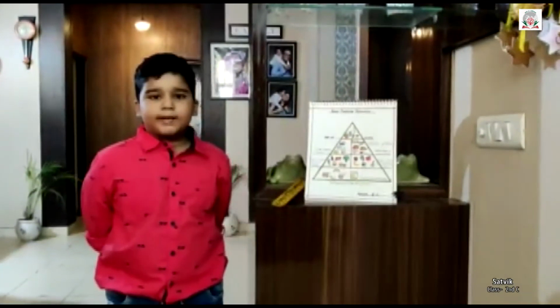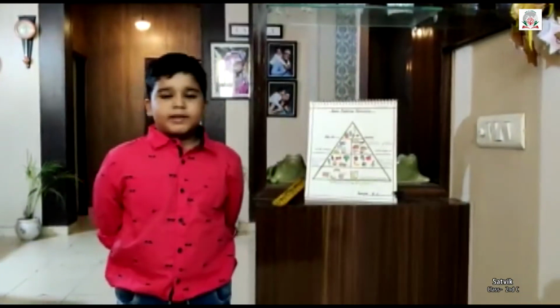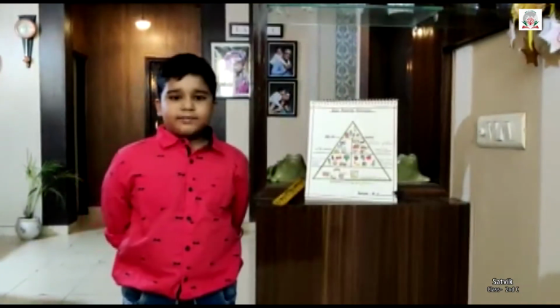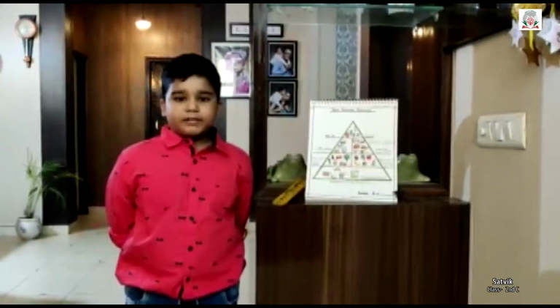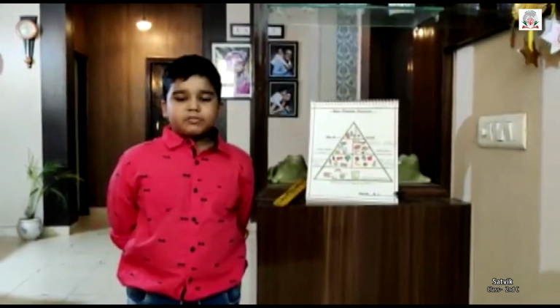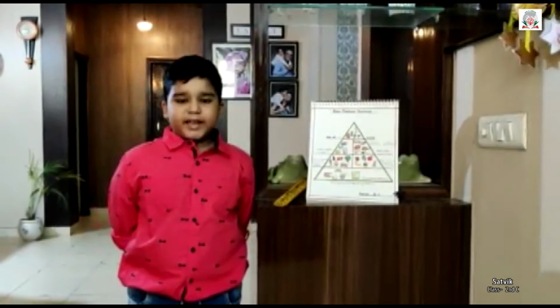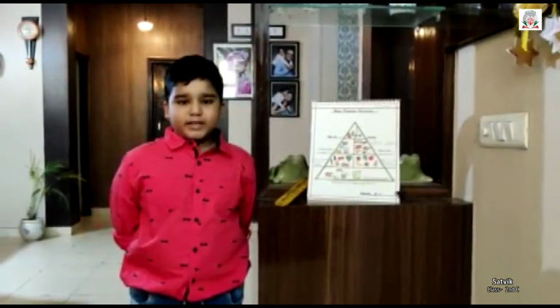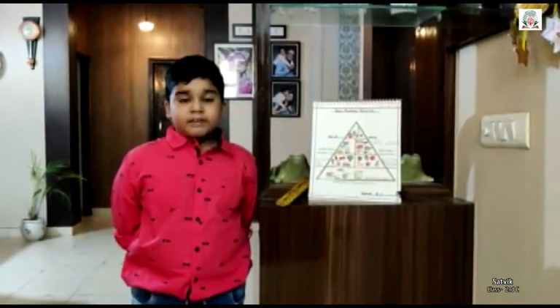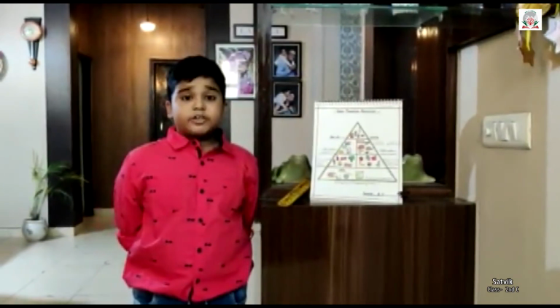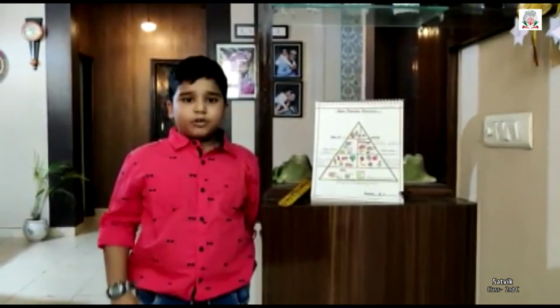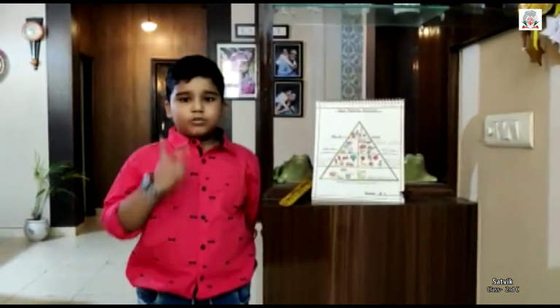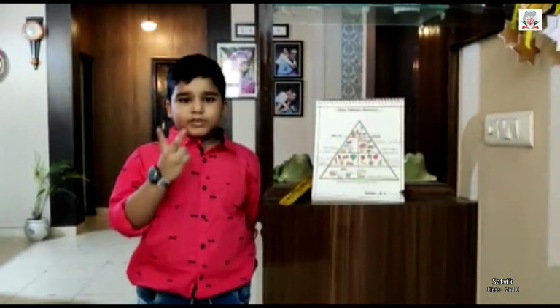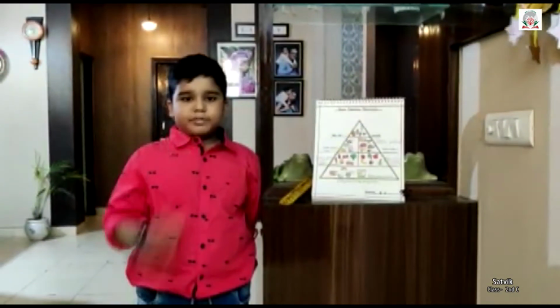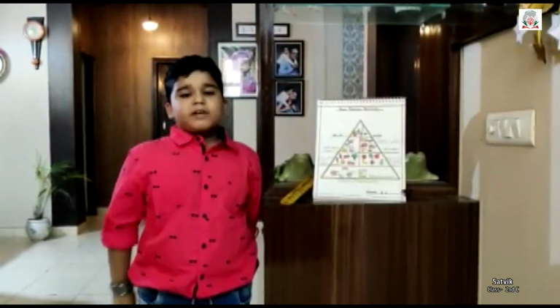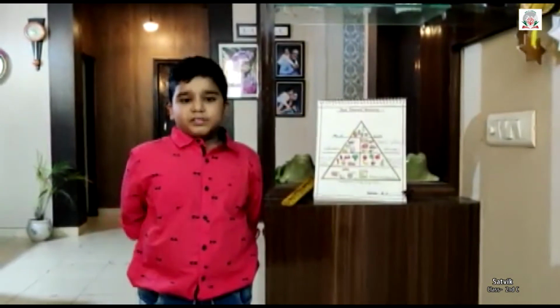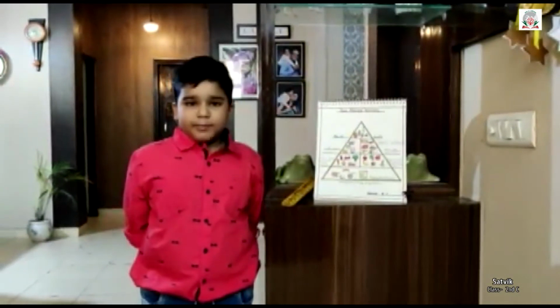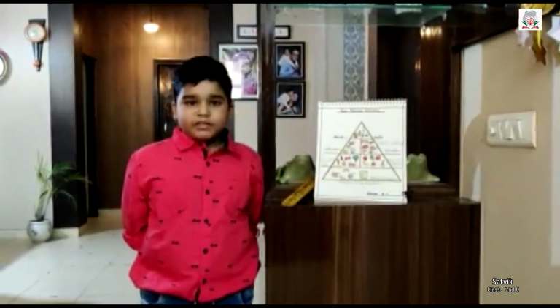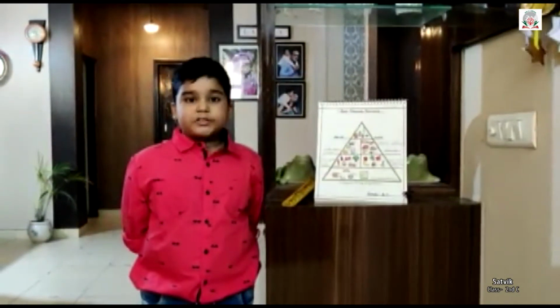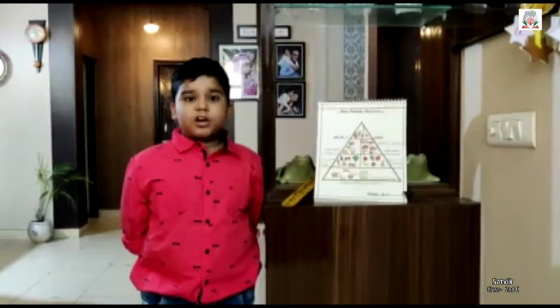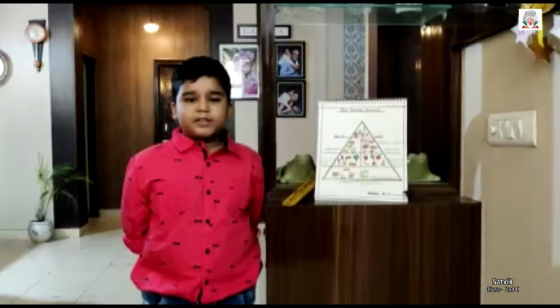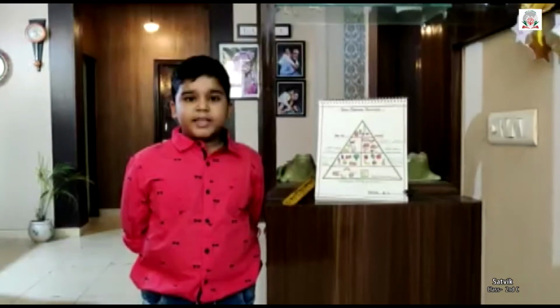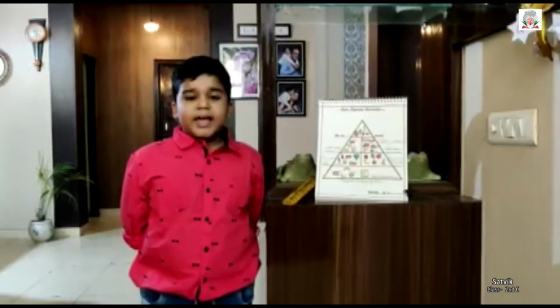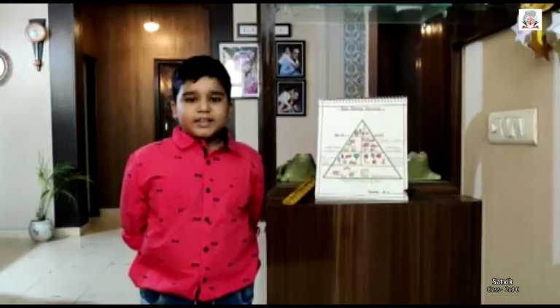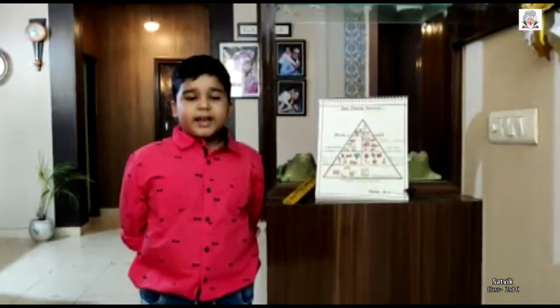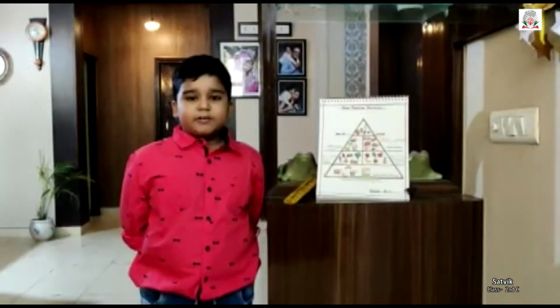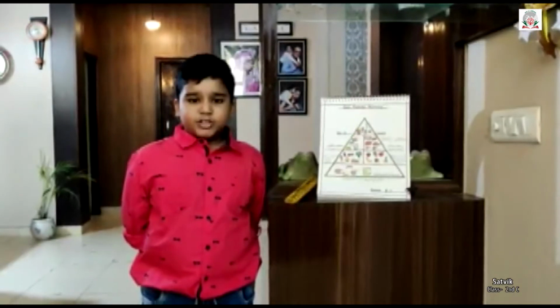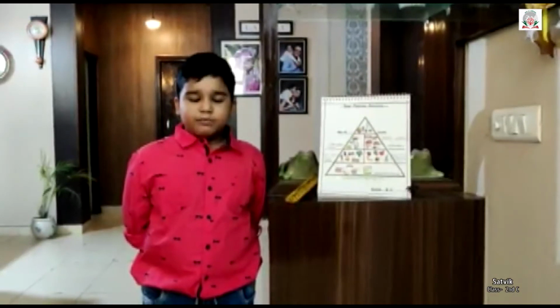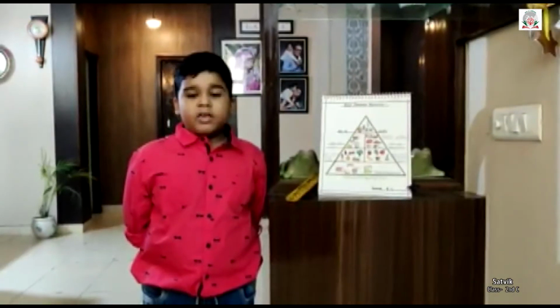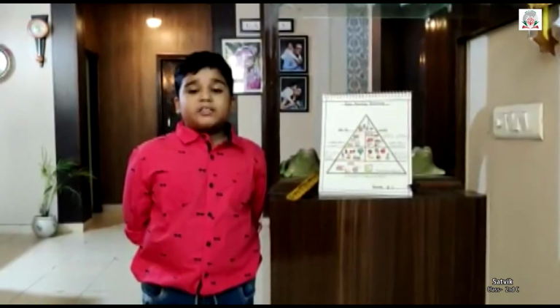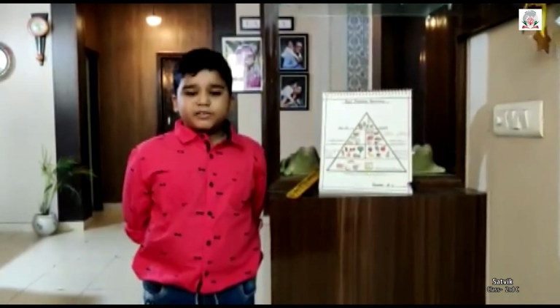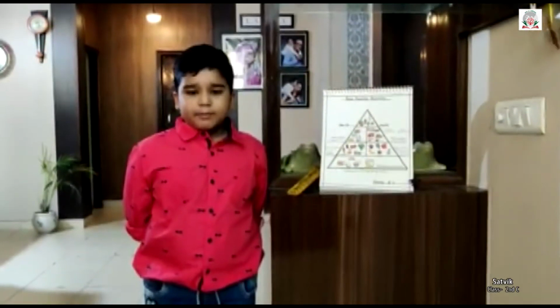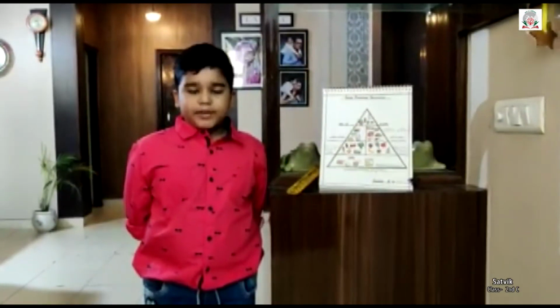Dear friends, to stay healthy, we should follow two steps. First step is, we should always eat healthy and nutritious food.